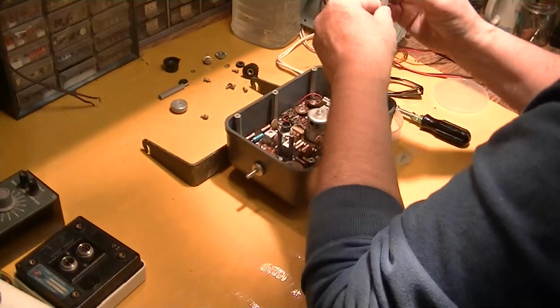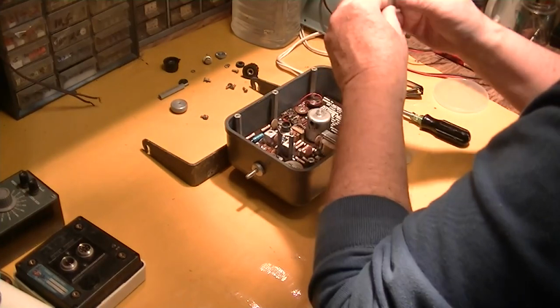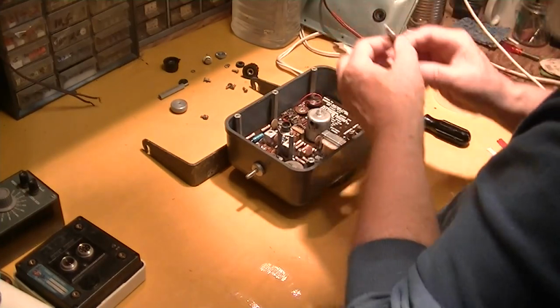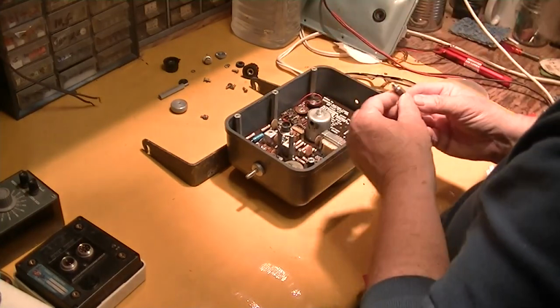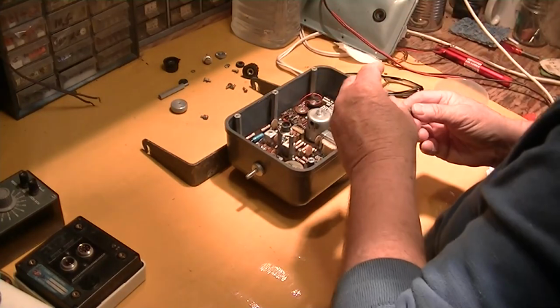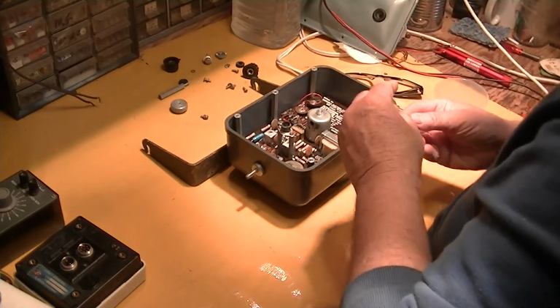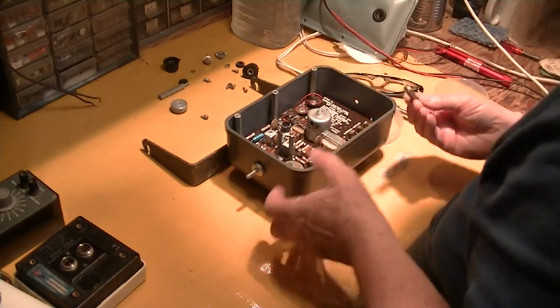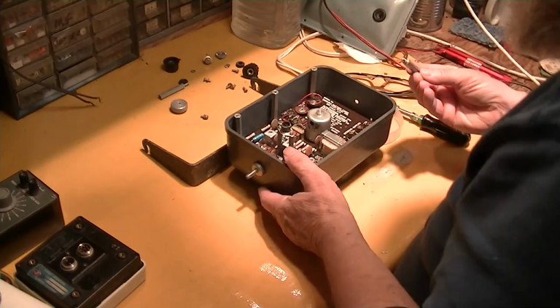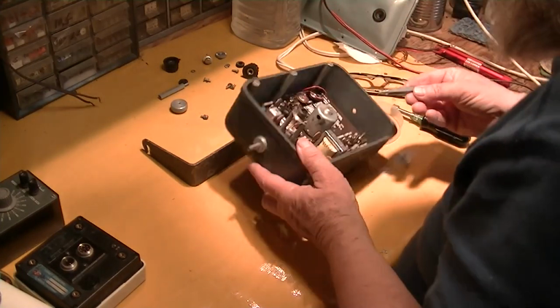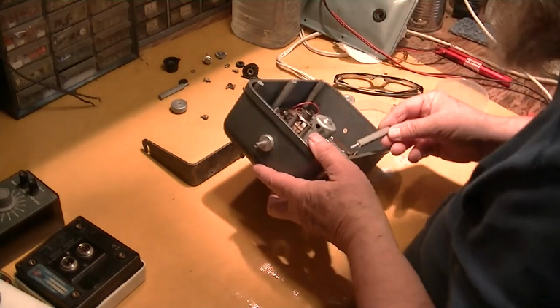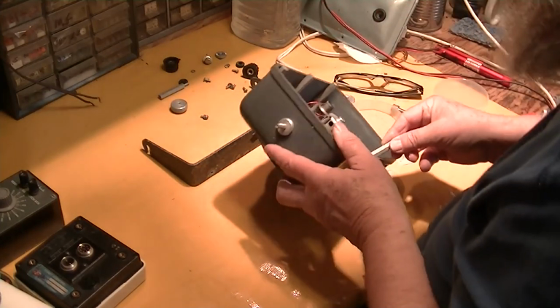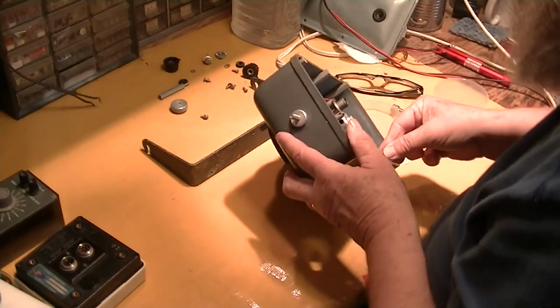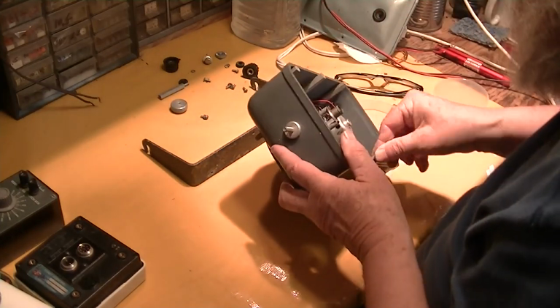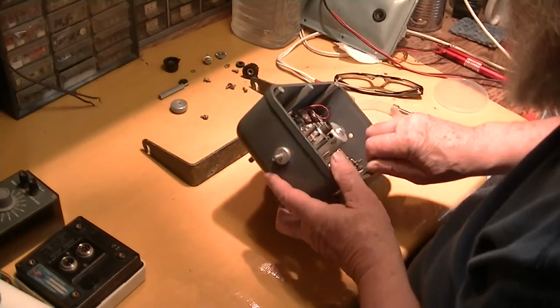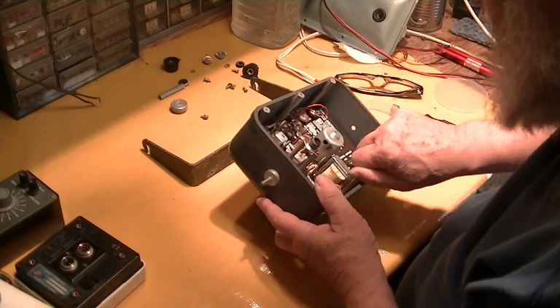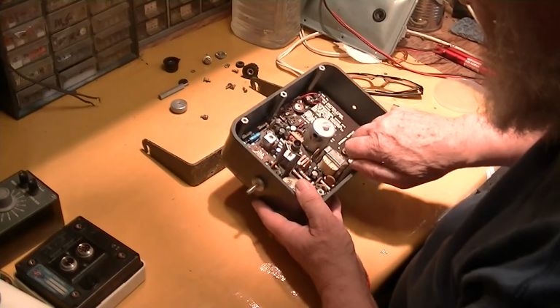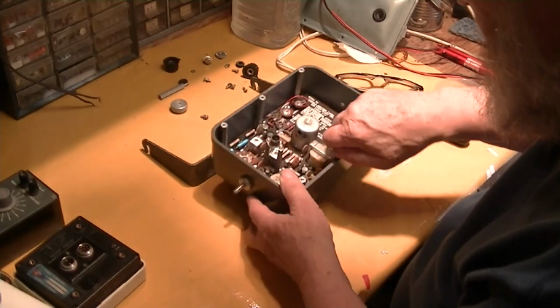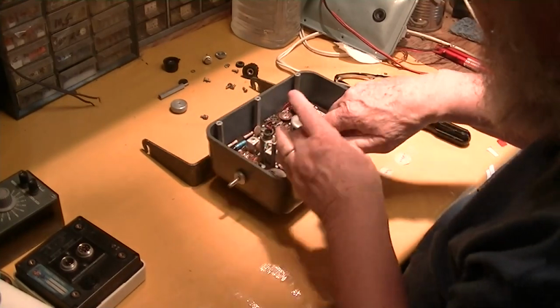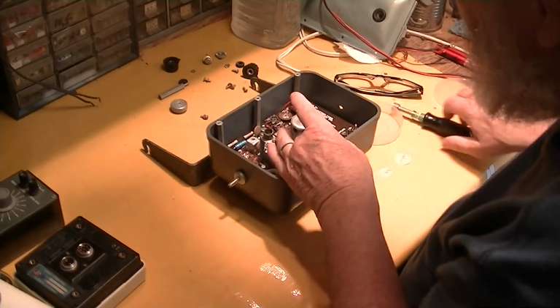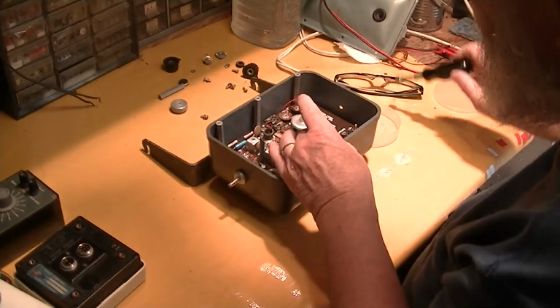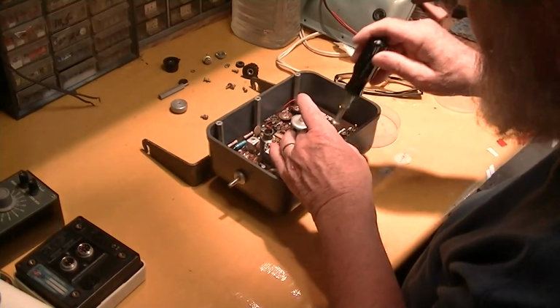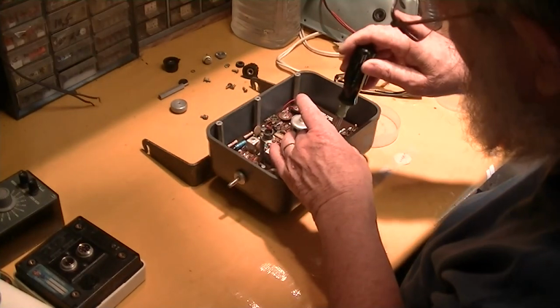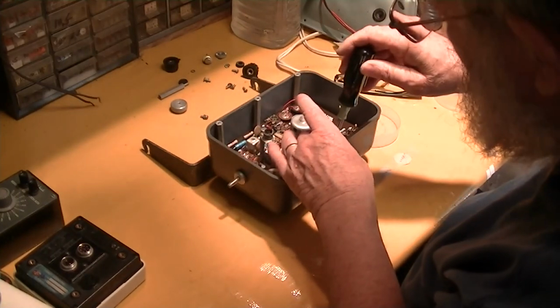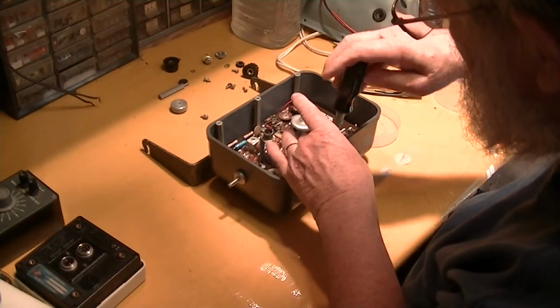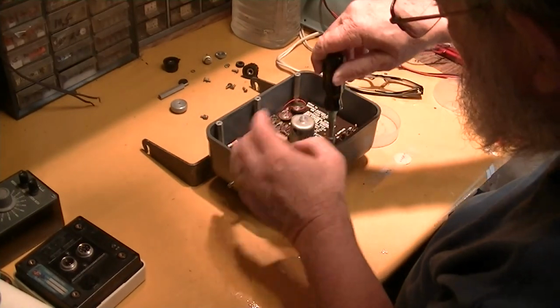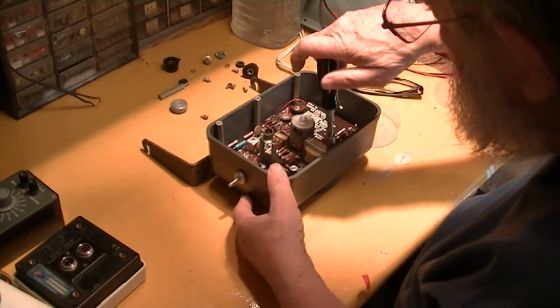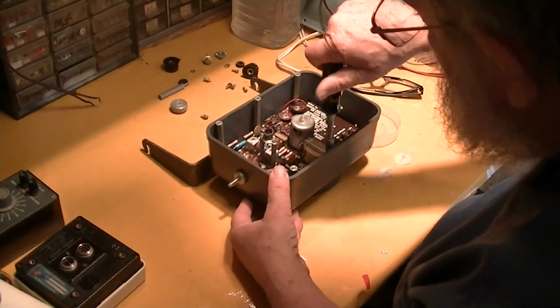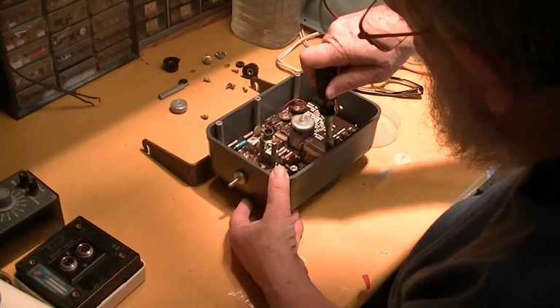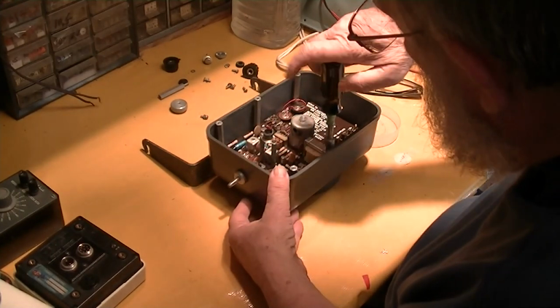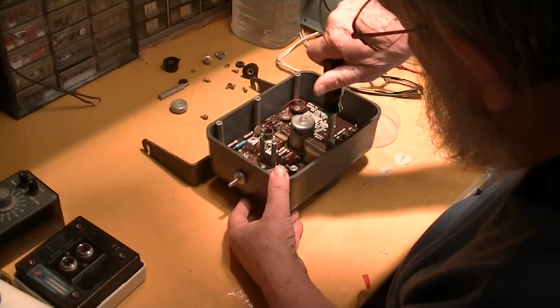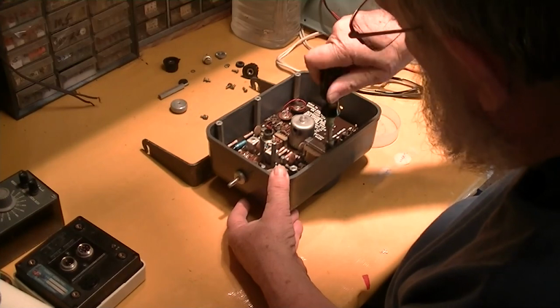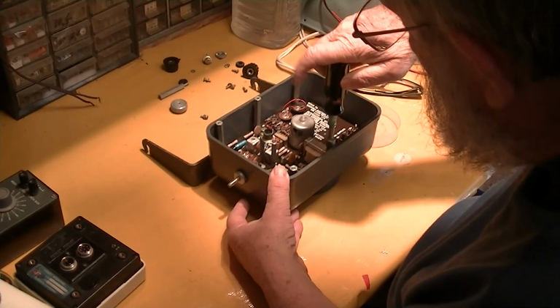The nut driver lets me hold it at the right alignment, put just a little pressure on it, and get it started right. So it's great to have the right tool.